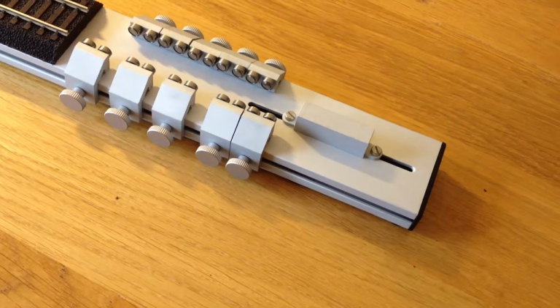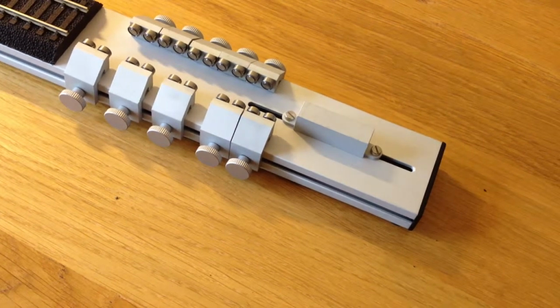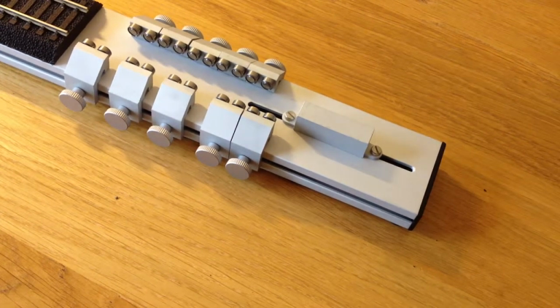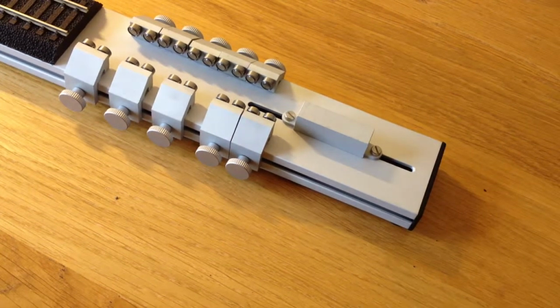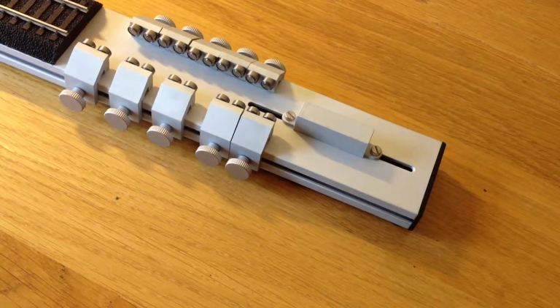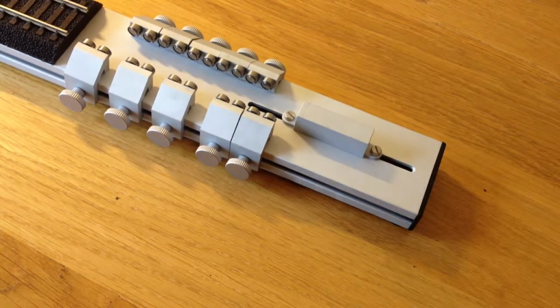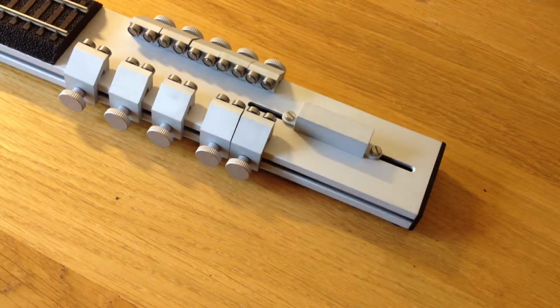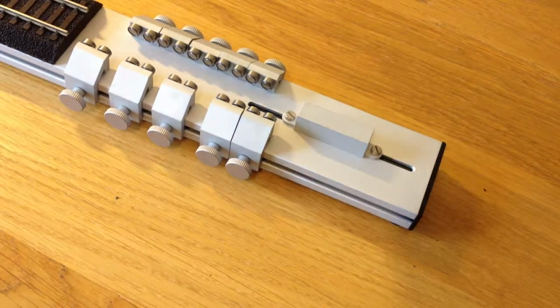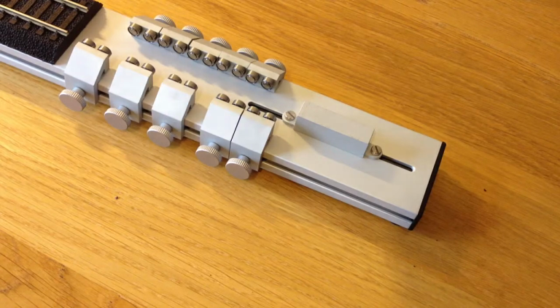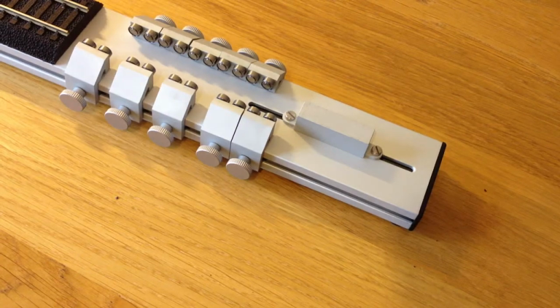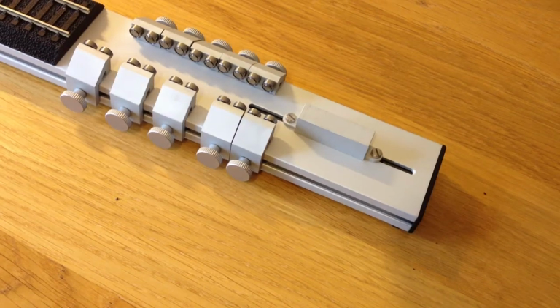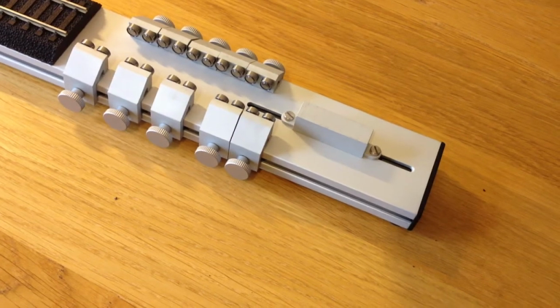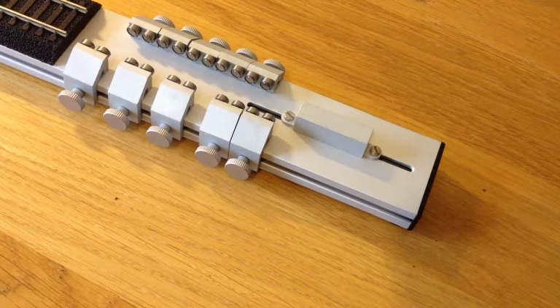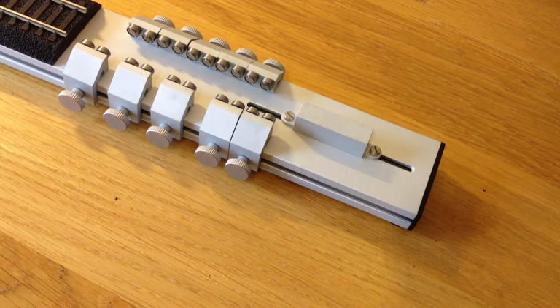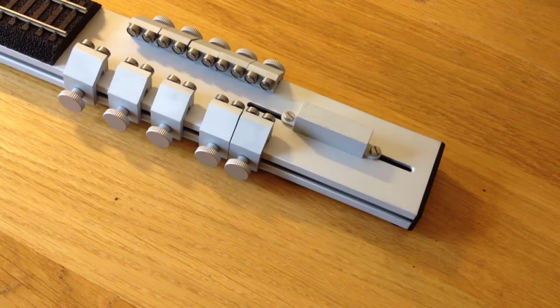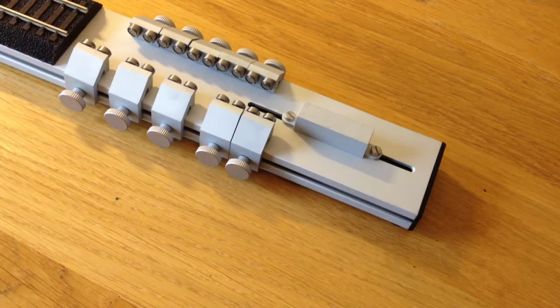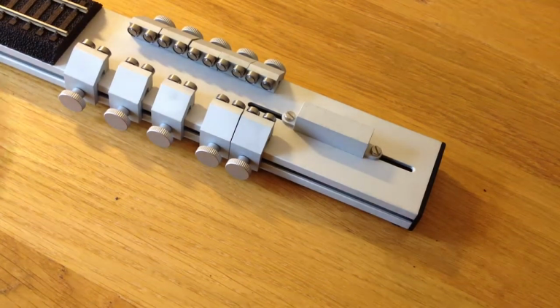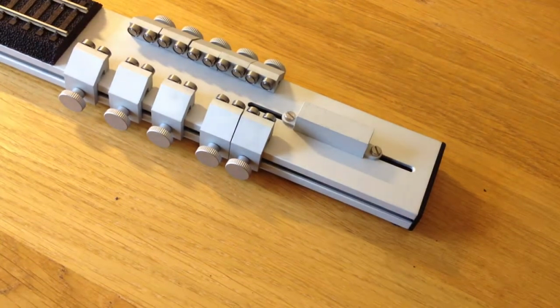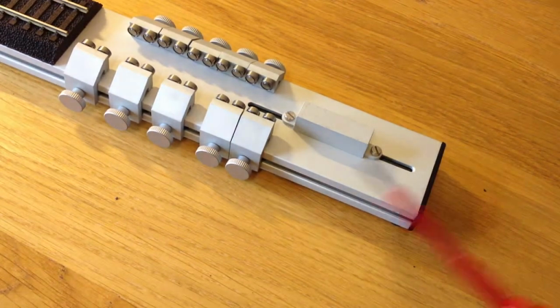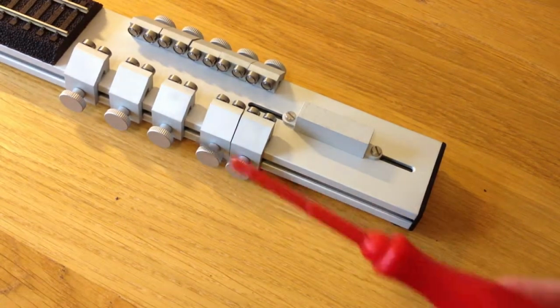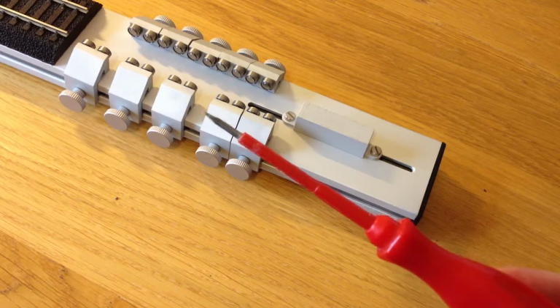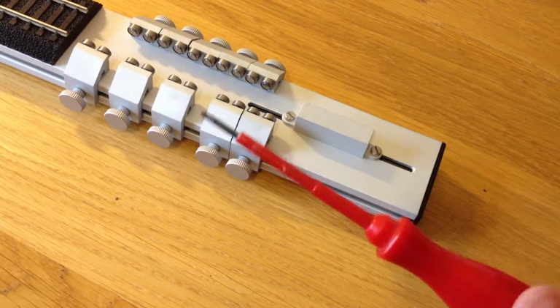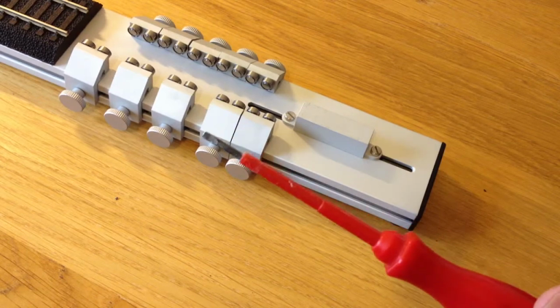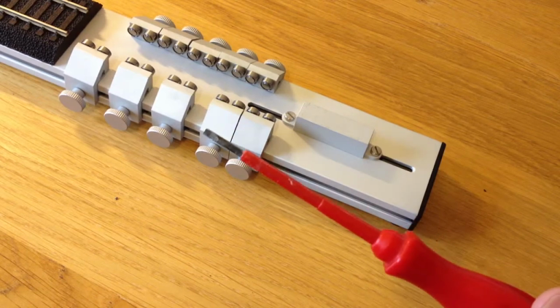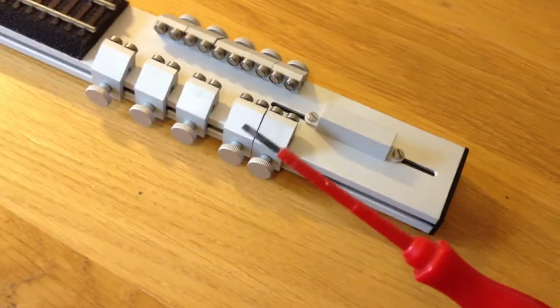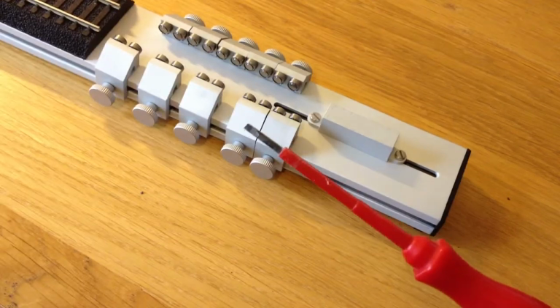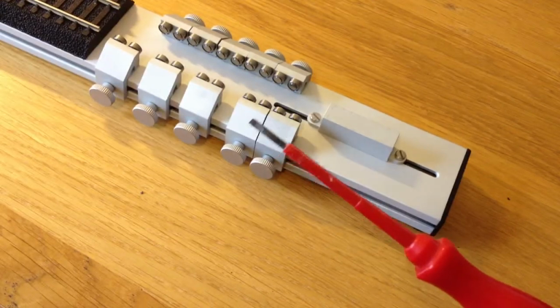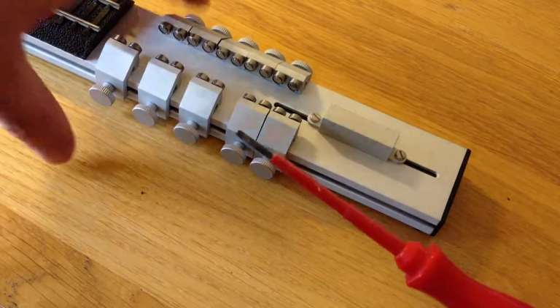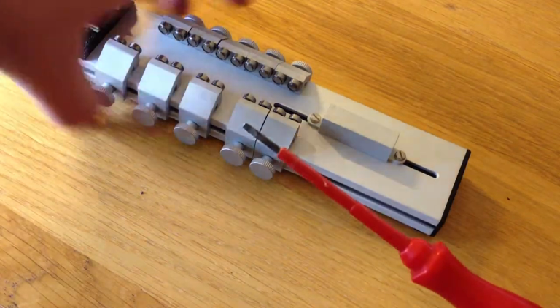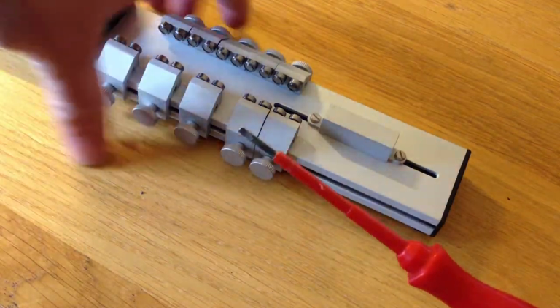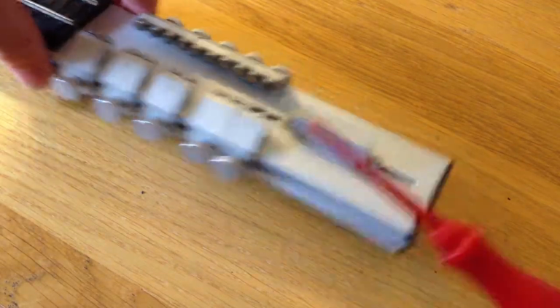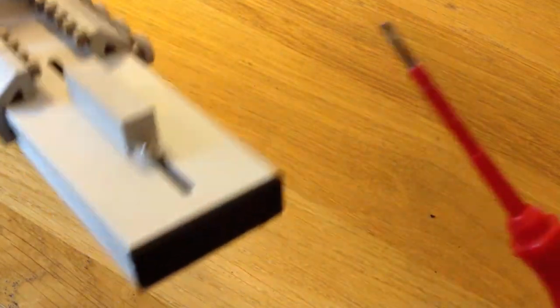This is a quick video on how to remove rollers from a Hornby rolling road. What we do is get a screwdriver with quite a small point, and we get the front of the roller.